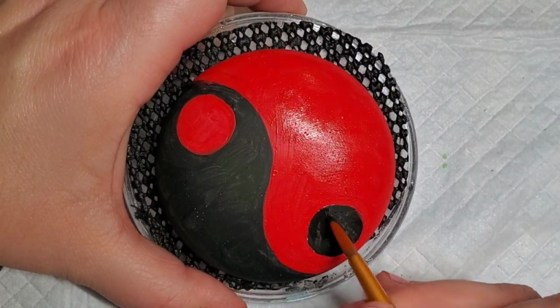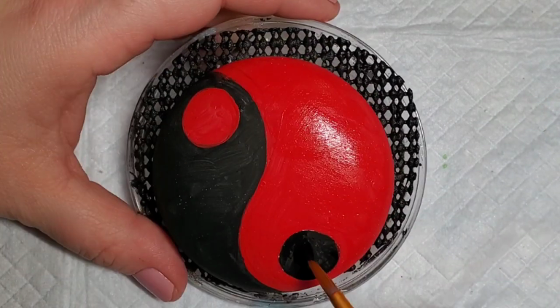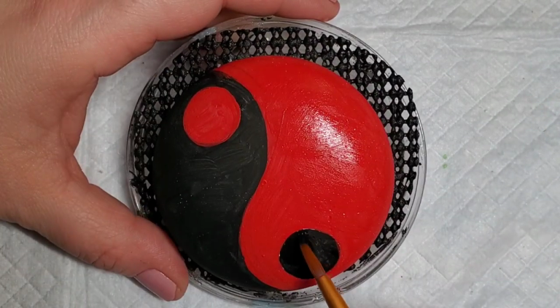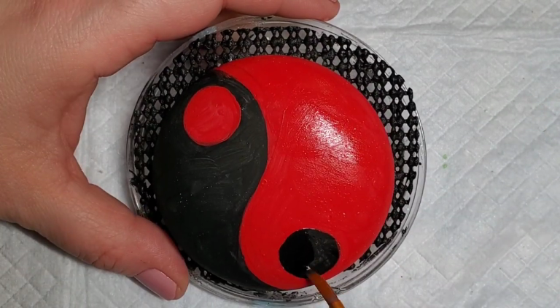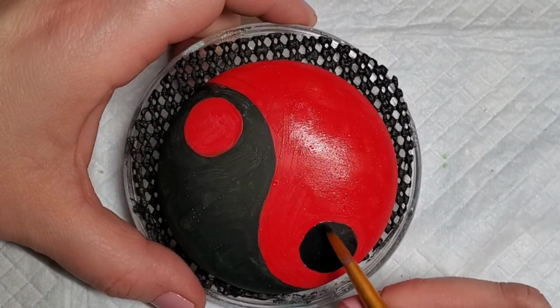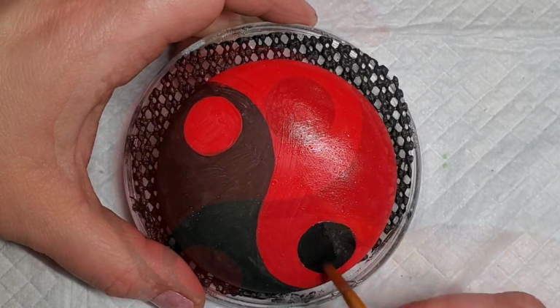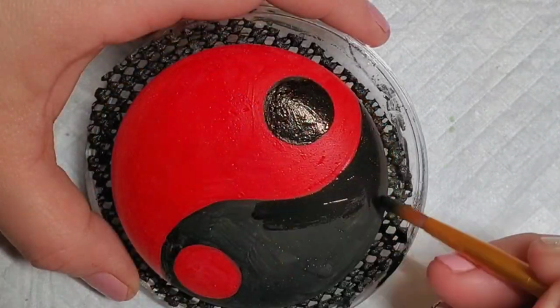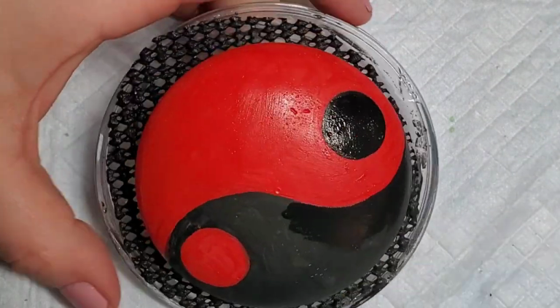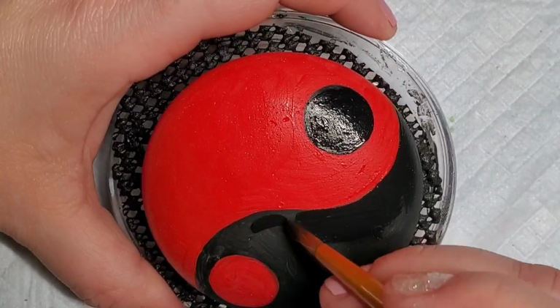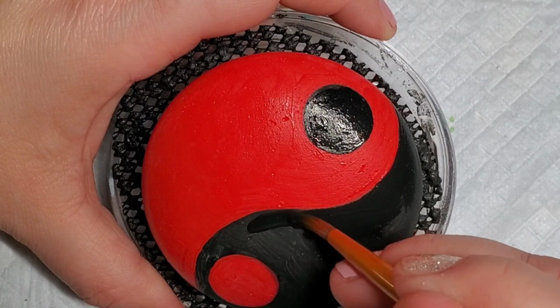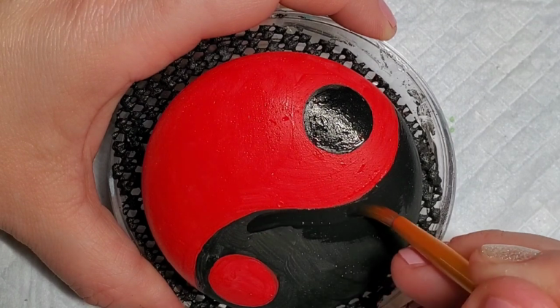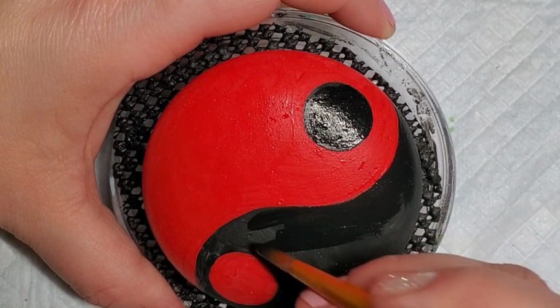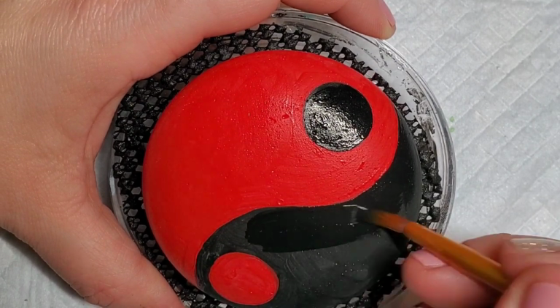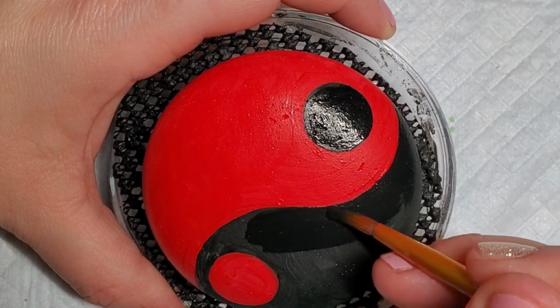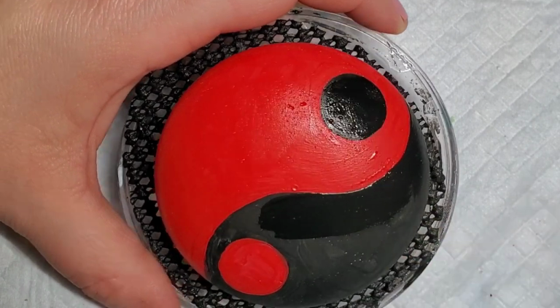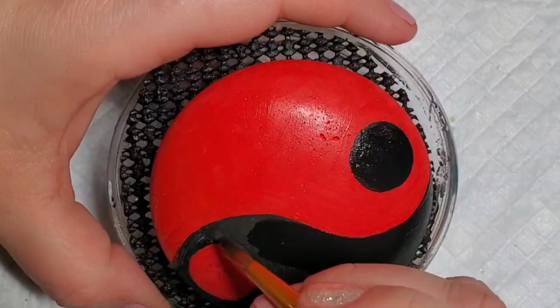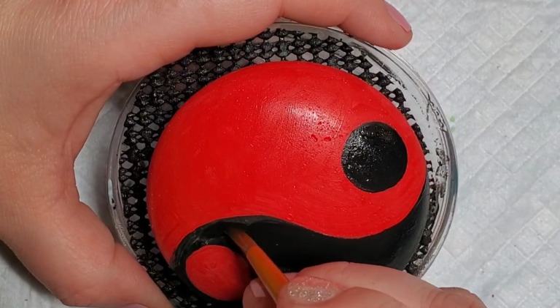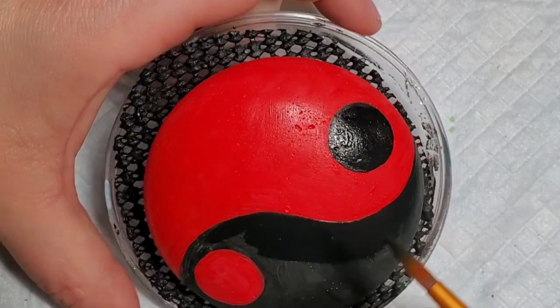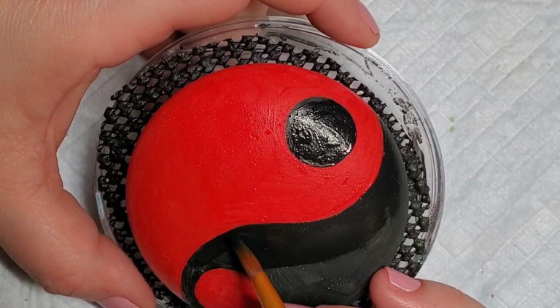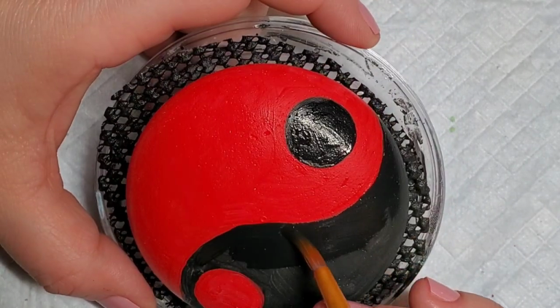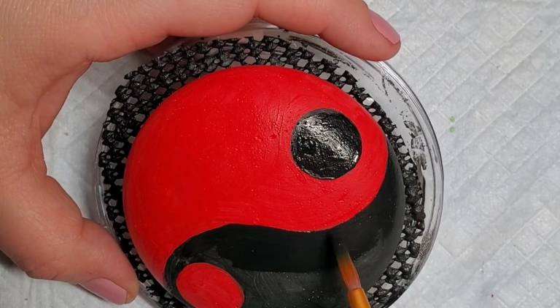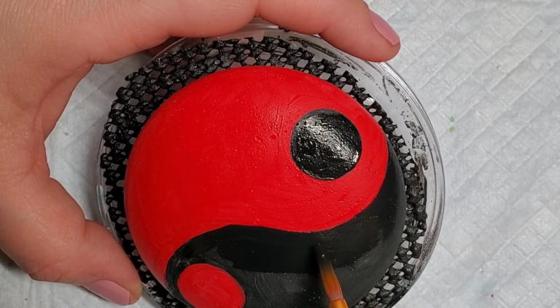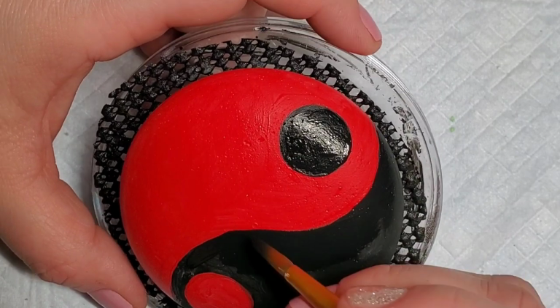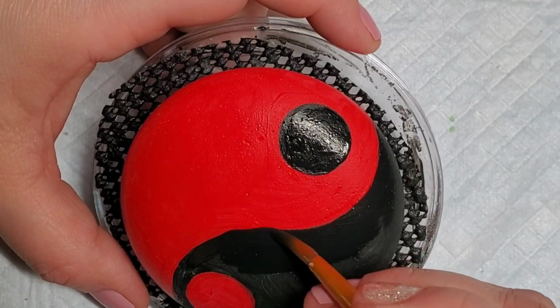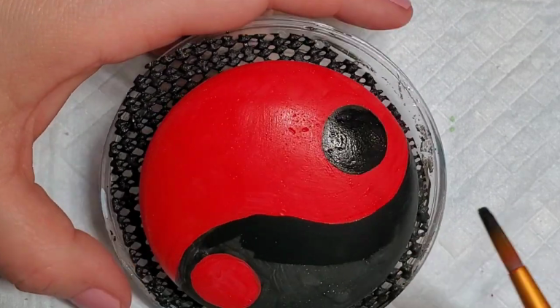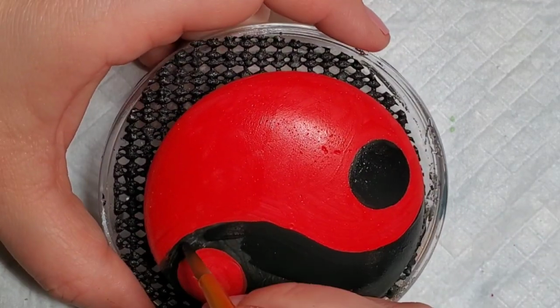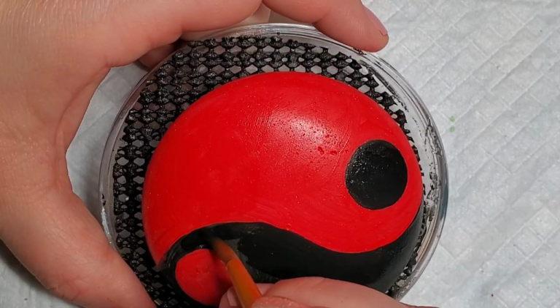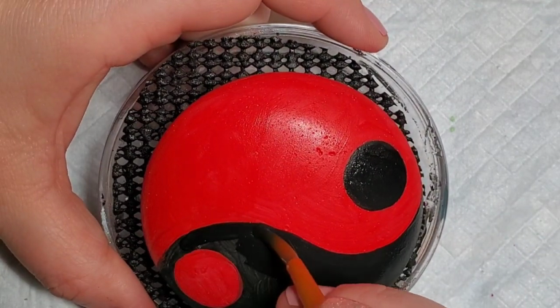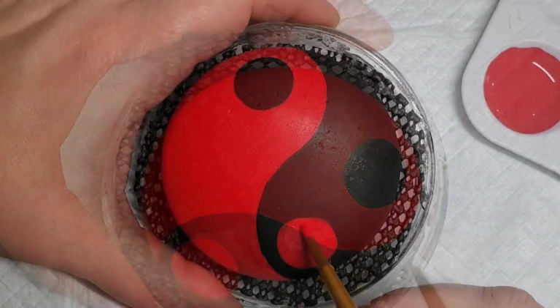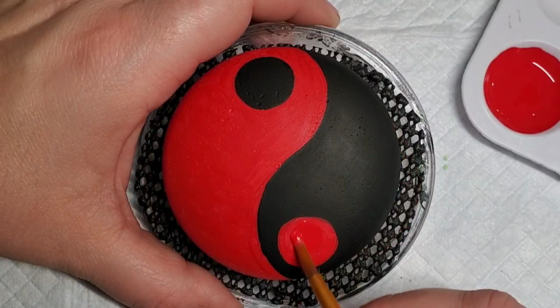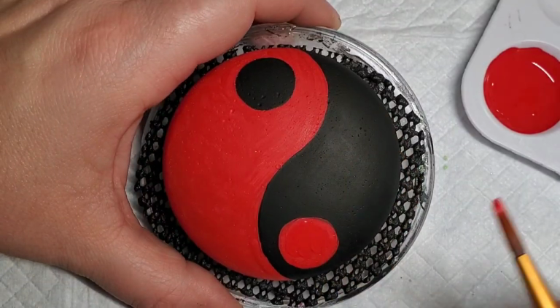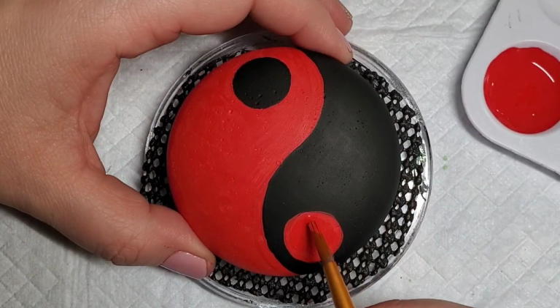The nice thing about being forced to come back for a second base coat is that you can clean up the edges where the colors are meeting. If you notice any rough spots or where it was a little more crooked, you can use this second base coat to clean those edges up and make them nice and straight.